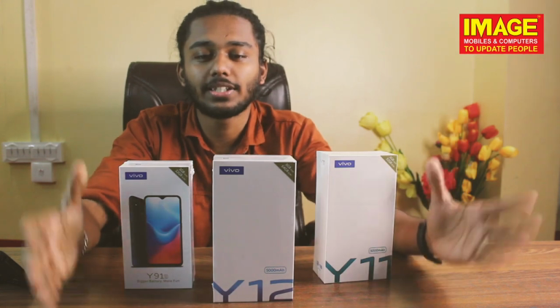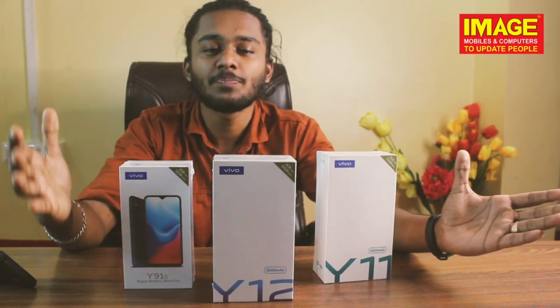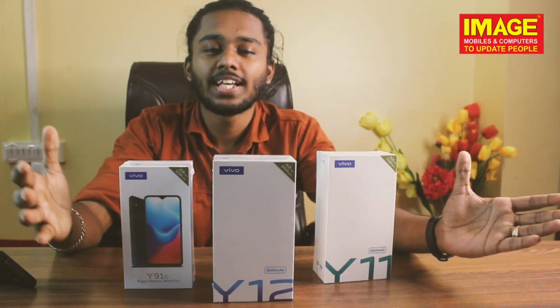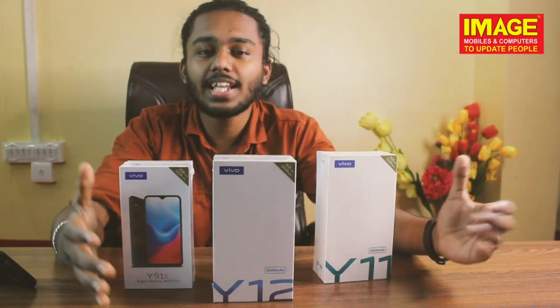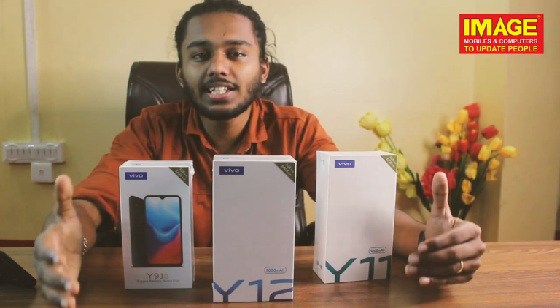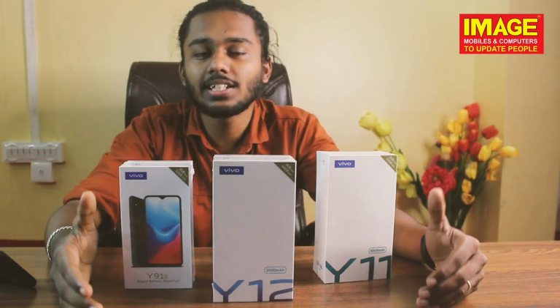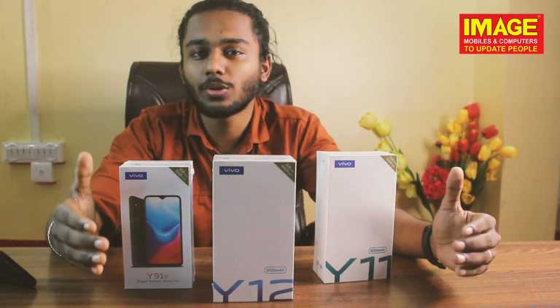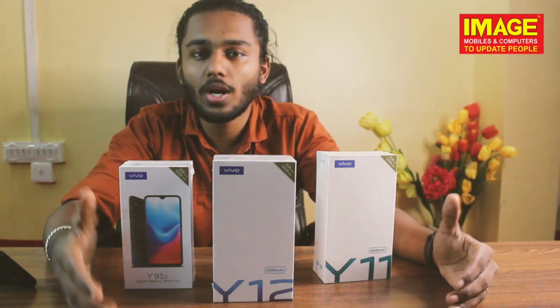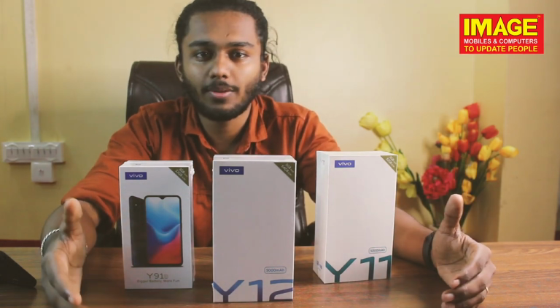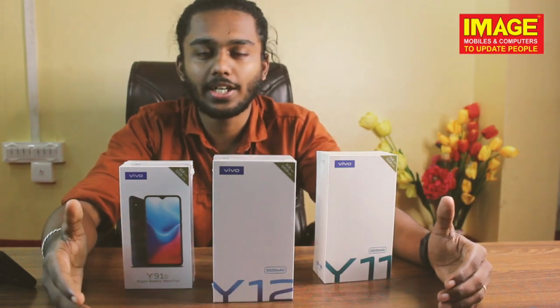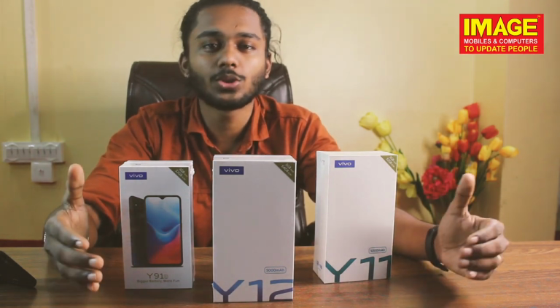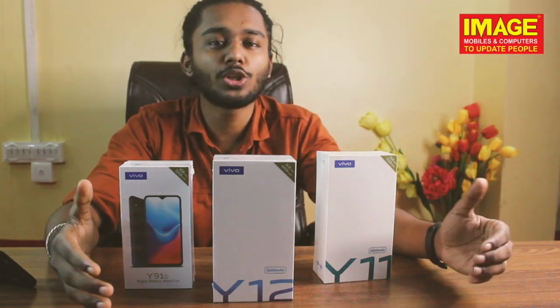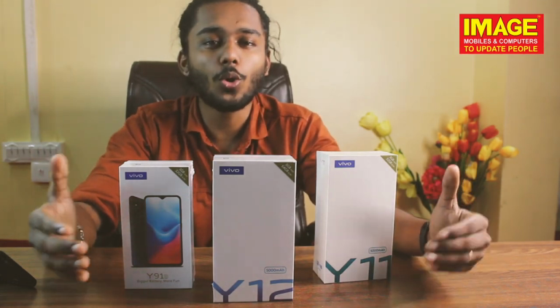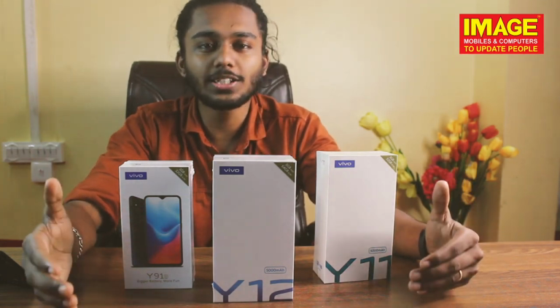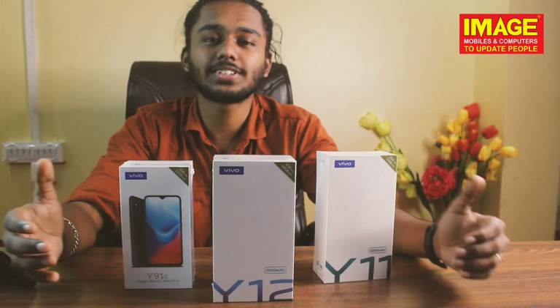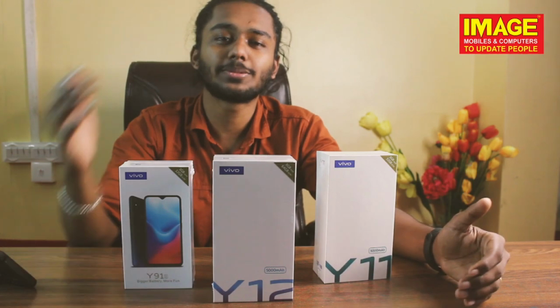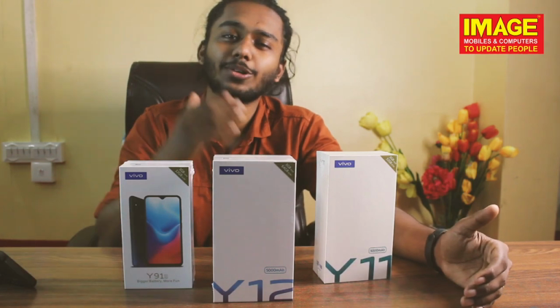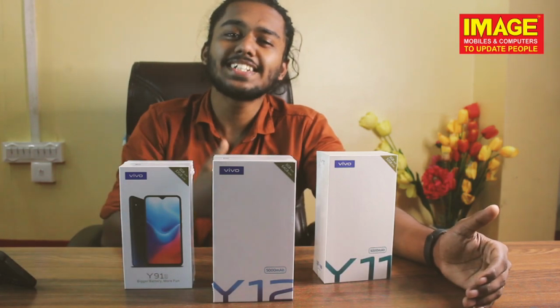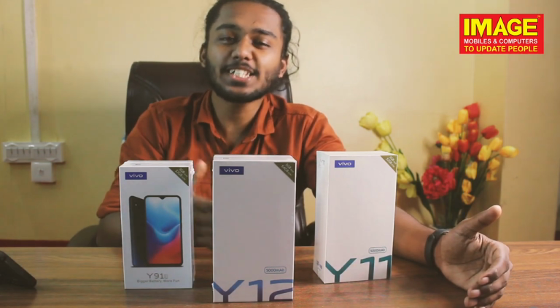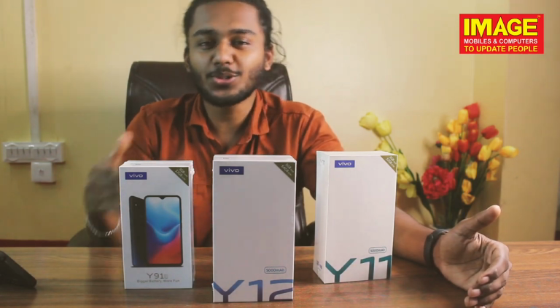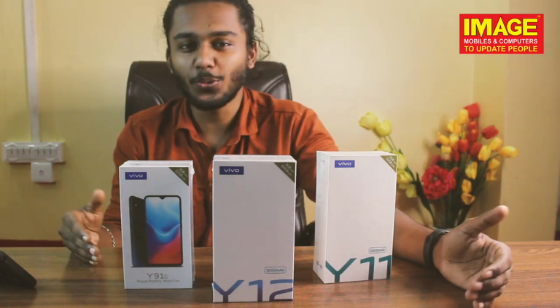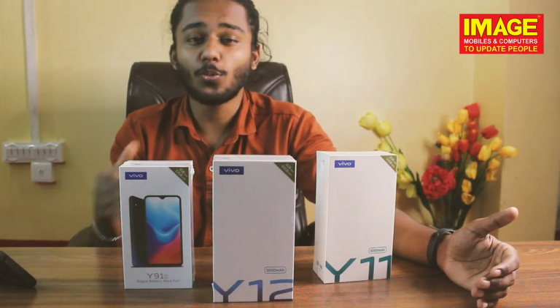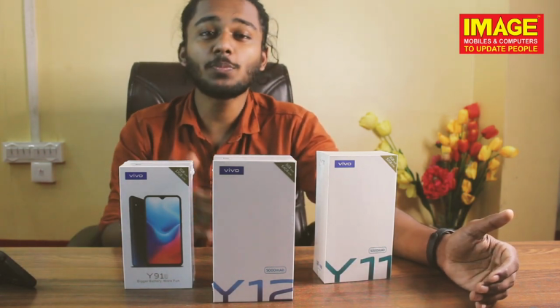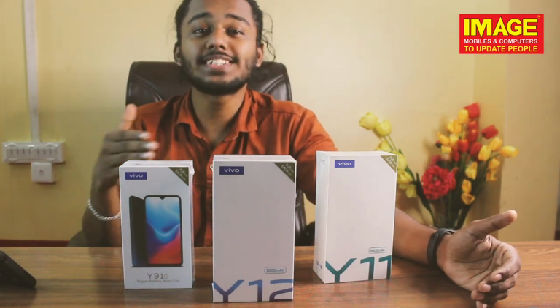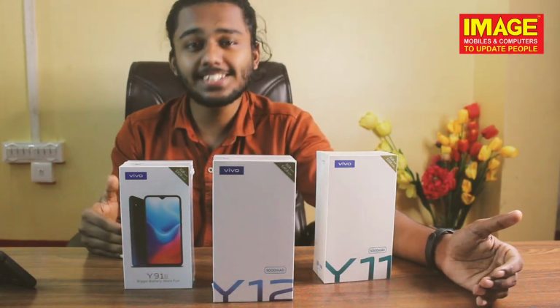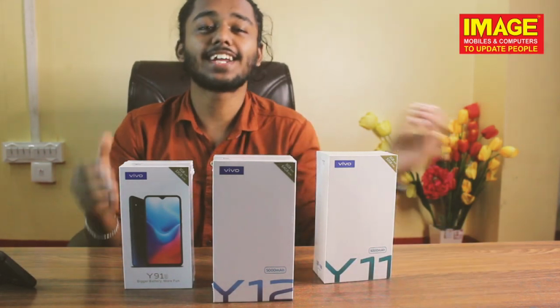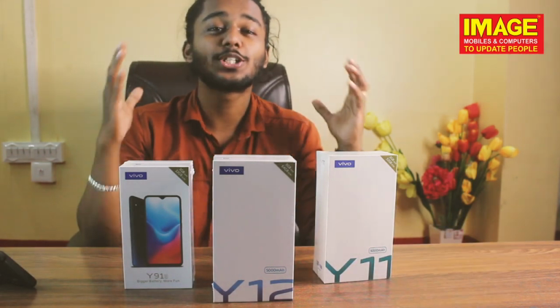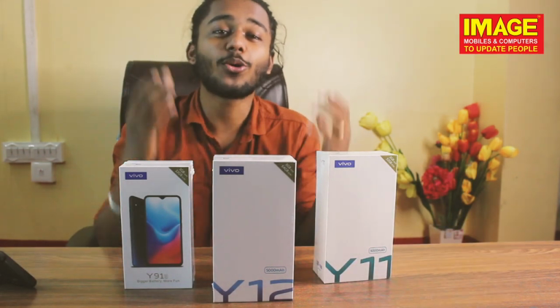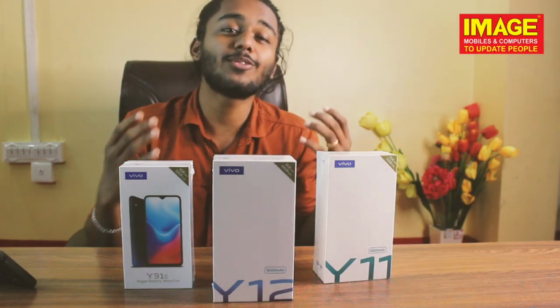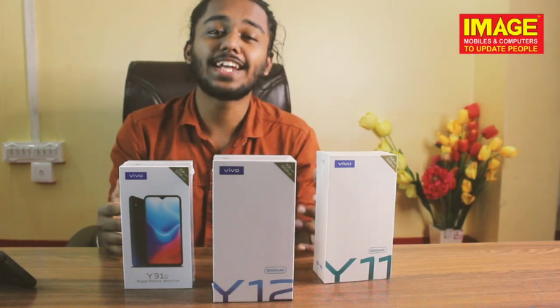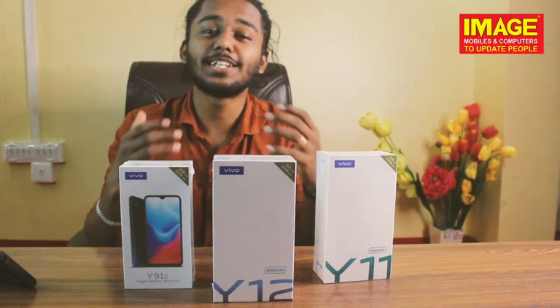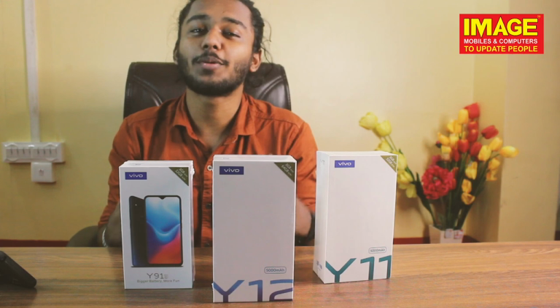We have a one year warranty. We have a total warranty for 6 months.